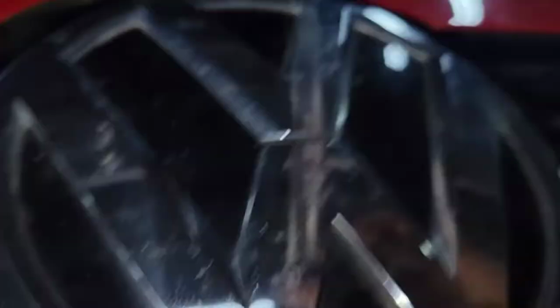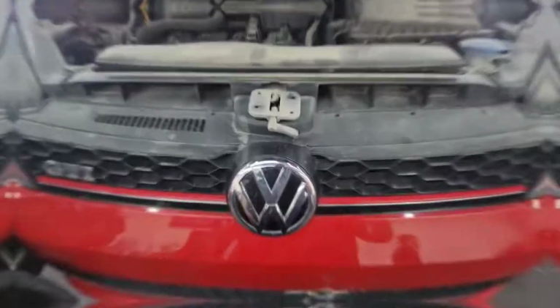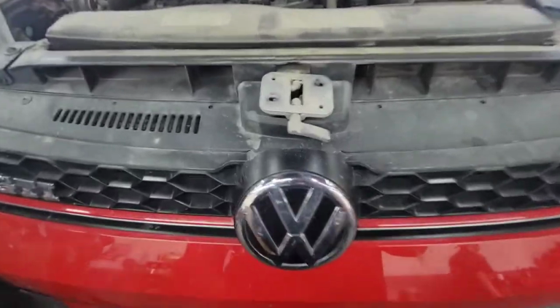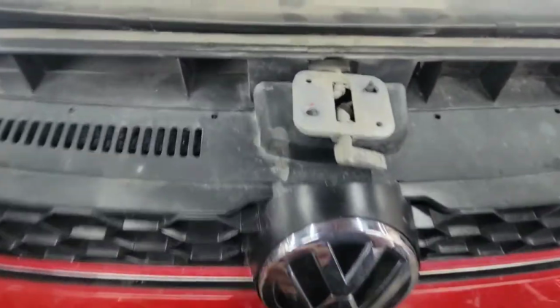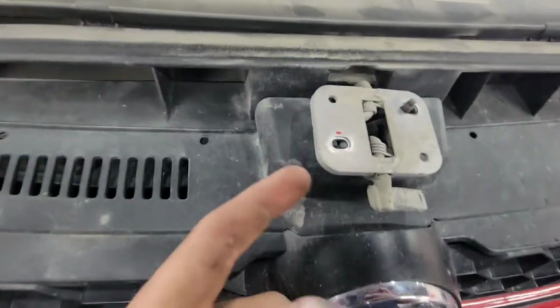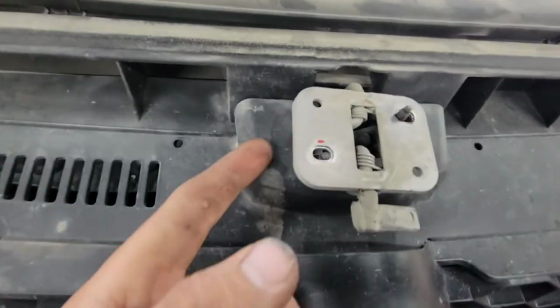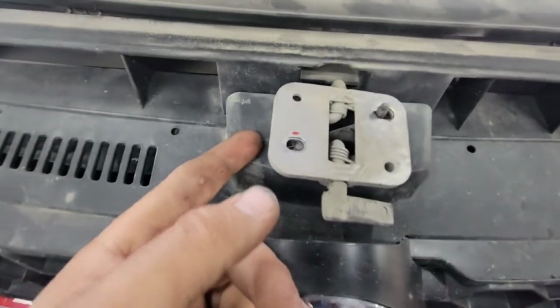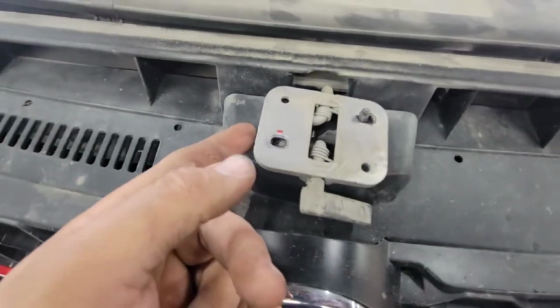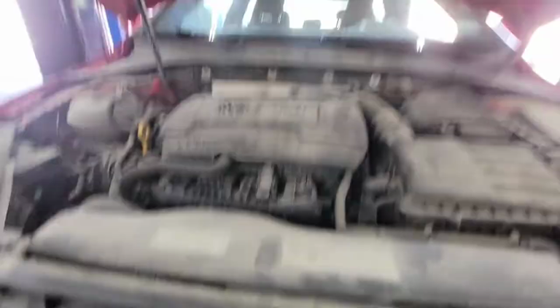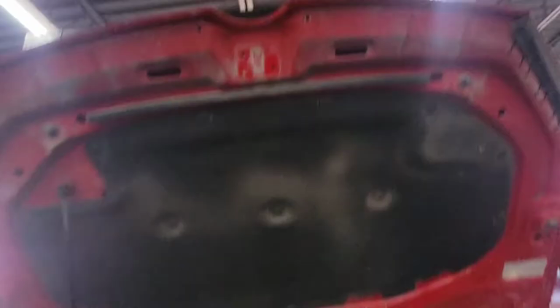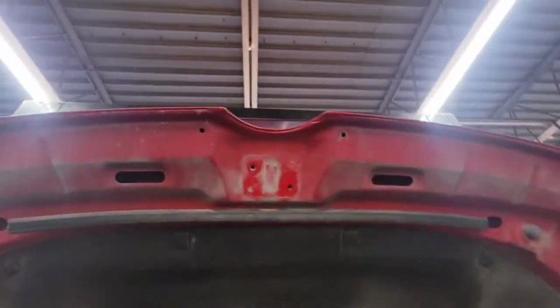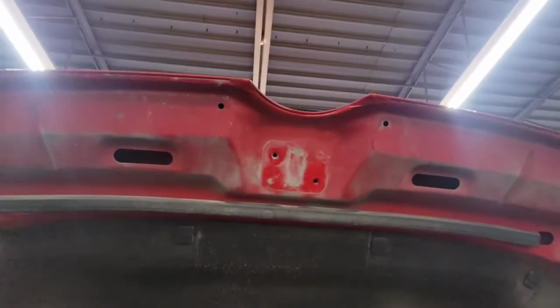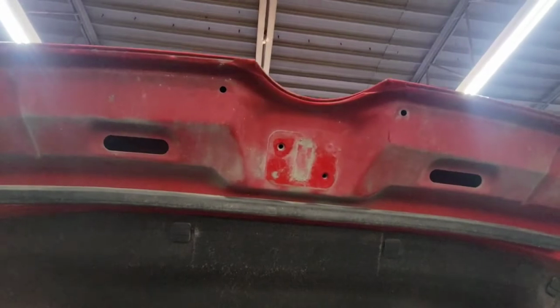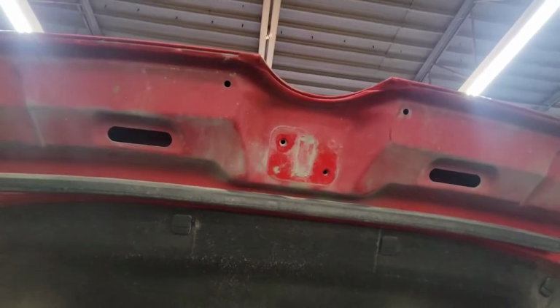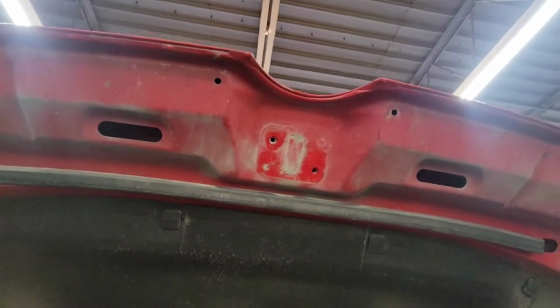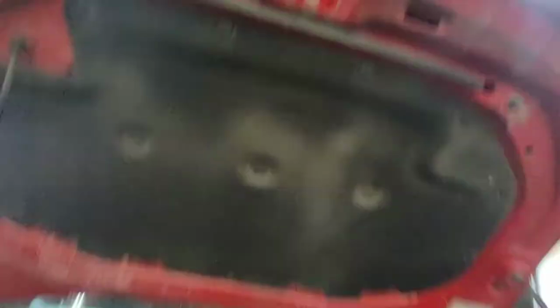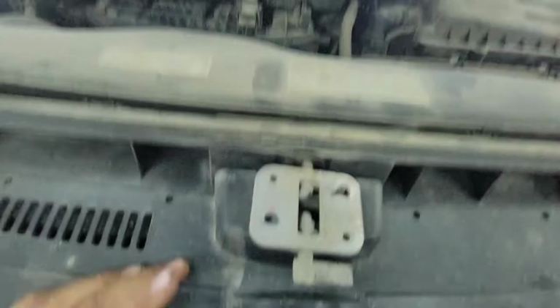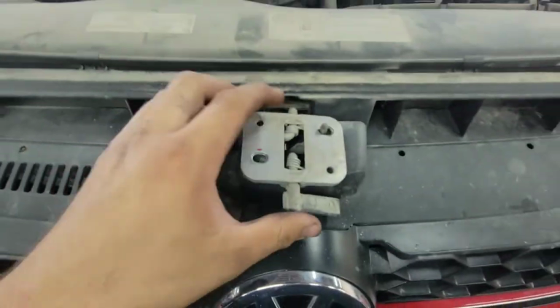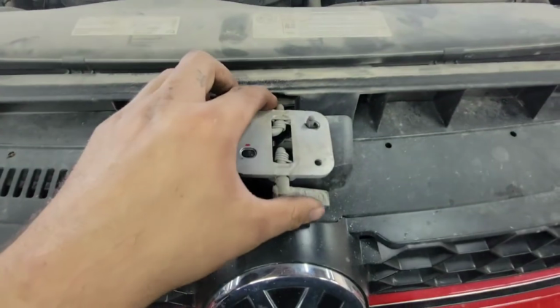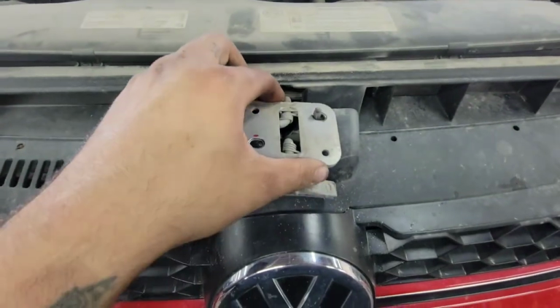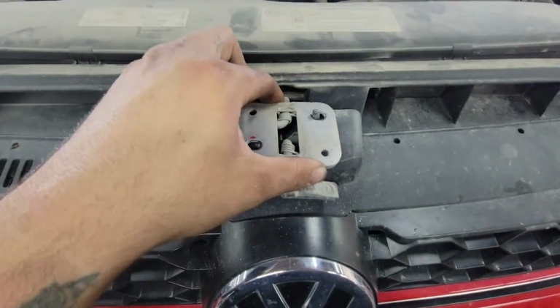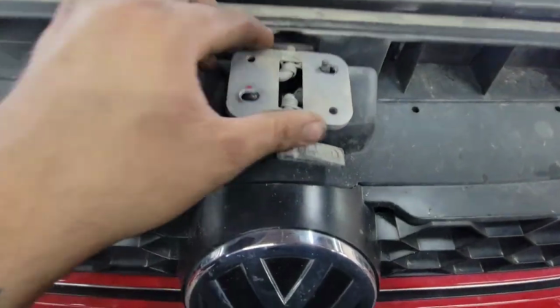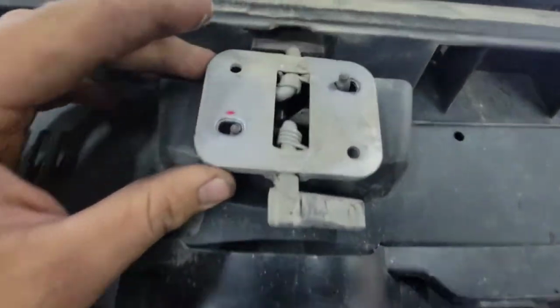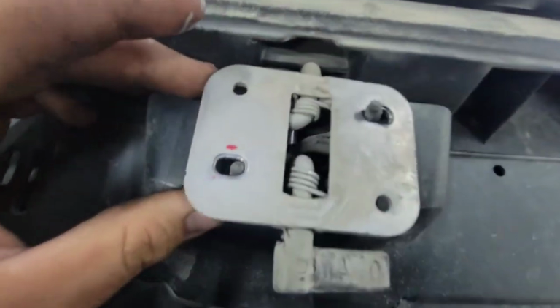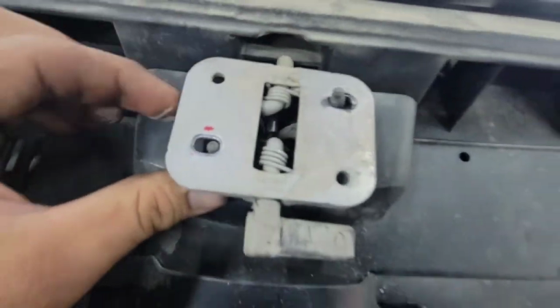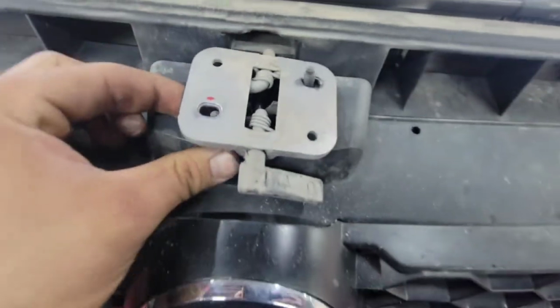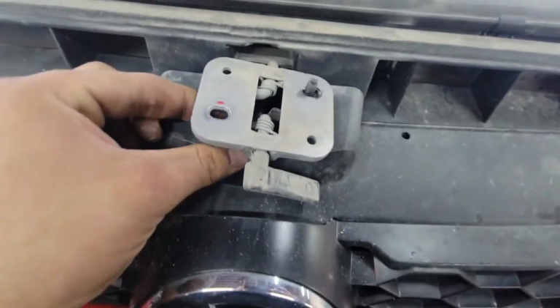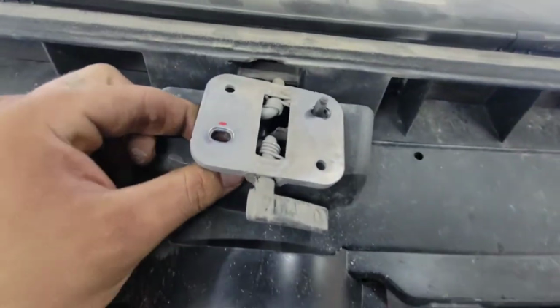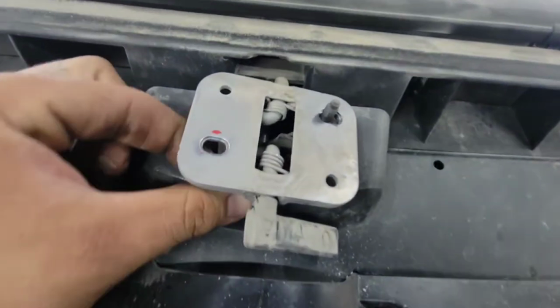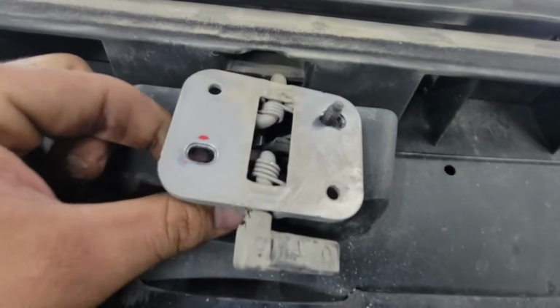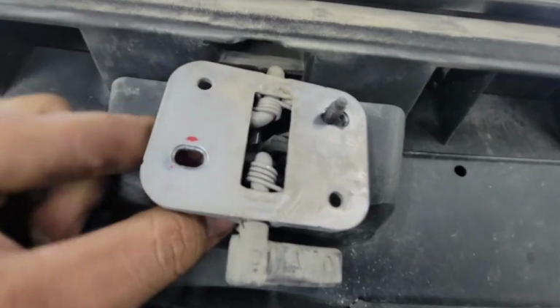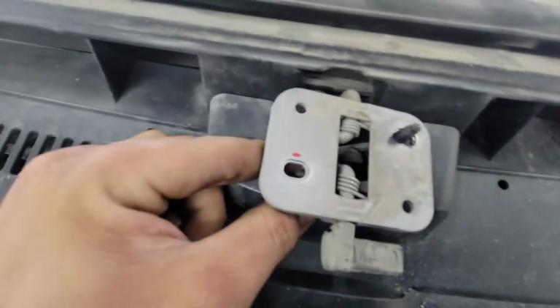So this is what you're left with. We've unbolted it from the hood — our hood is now open. Let's go ahead and fish these screws out.